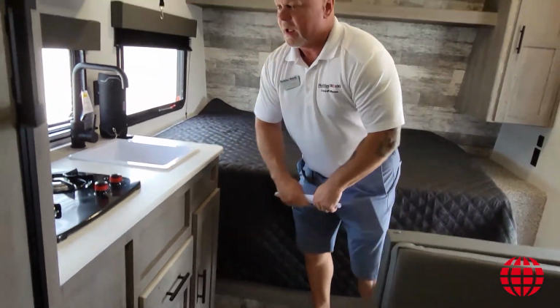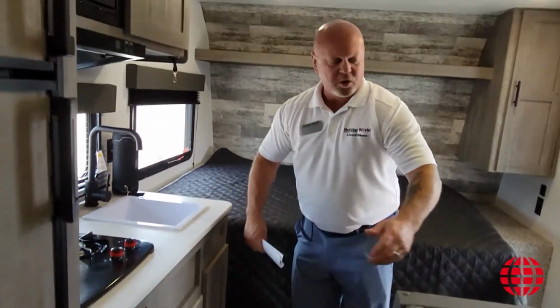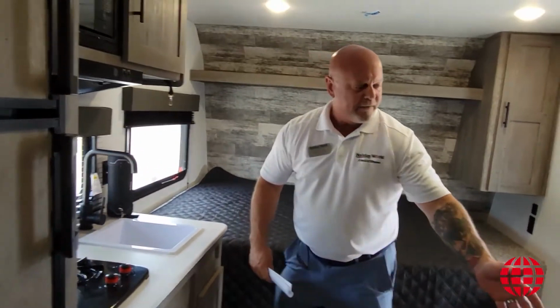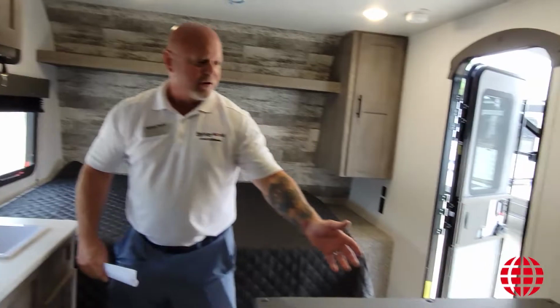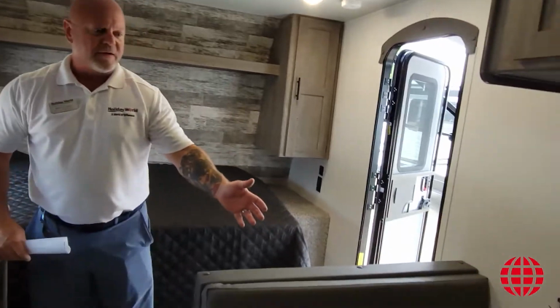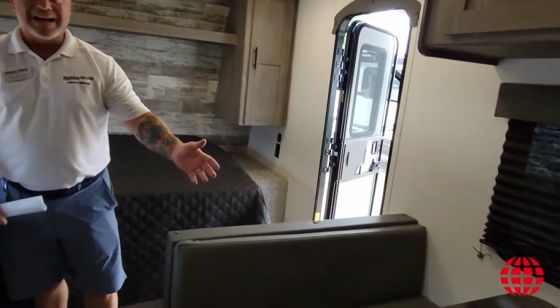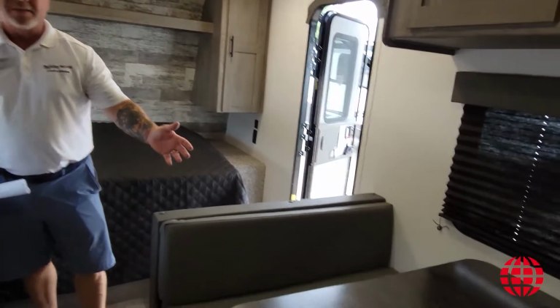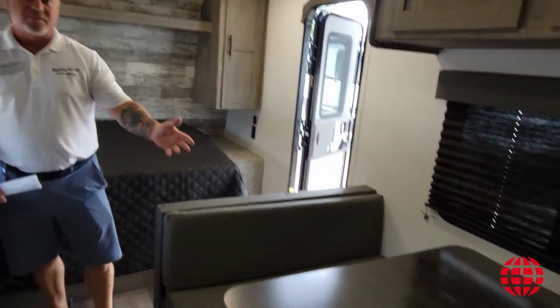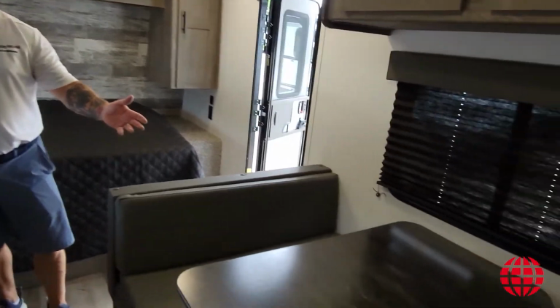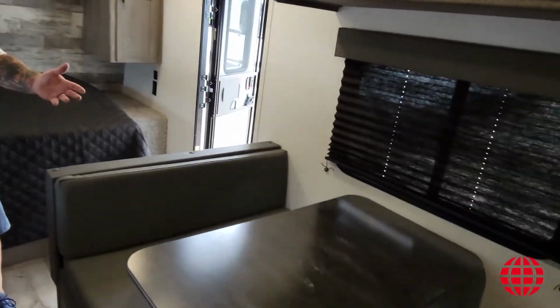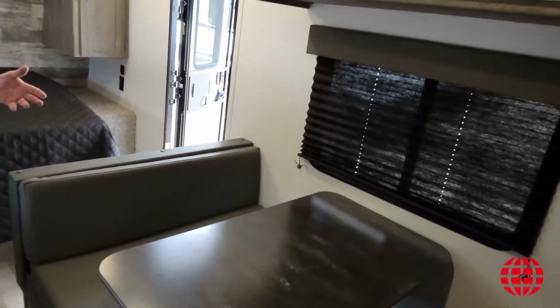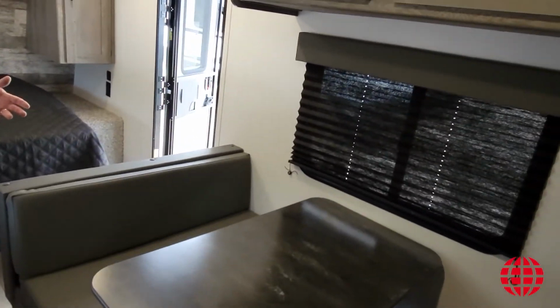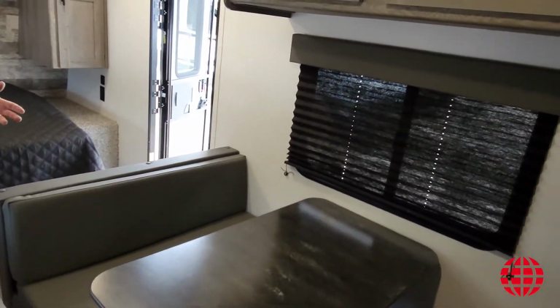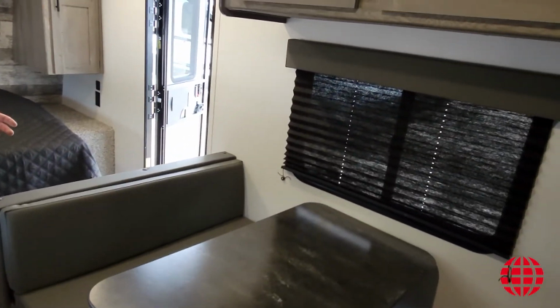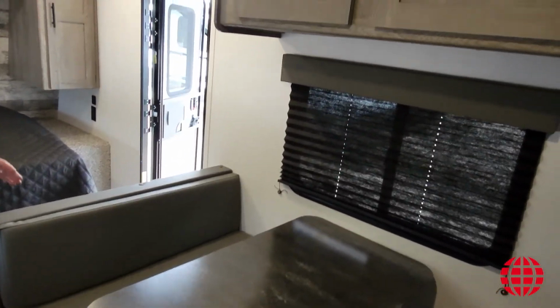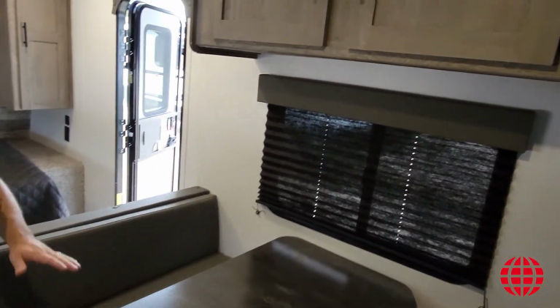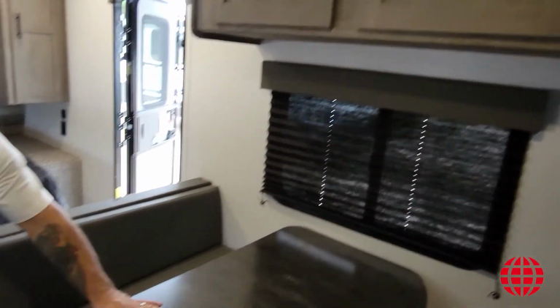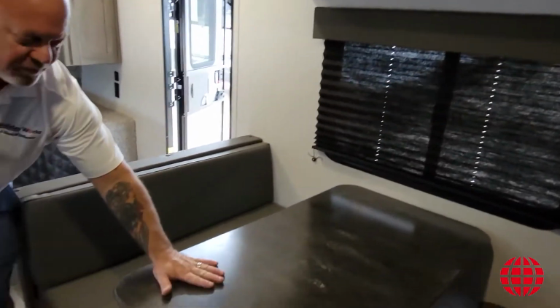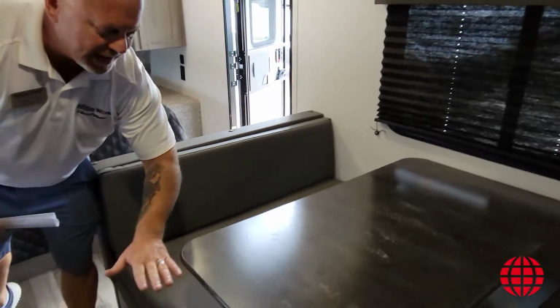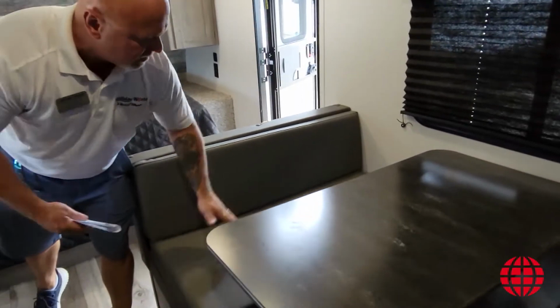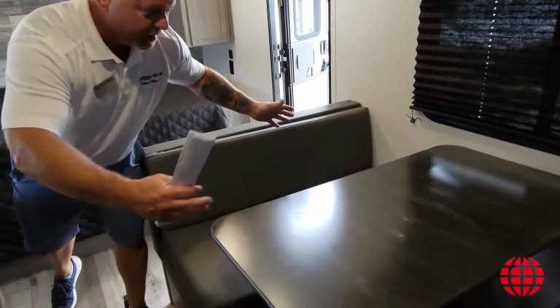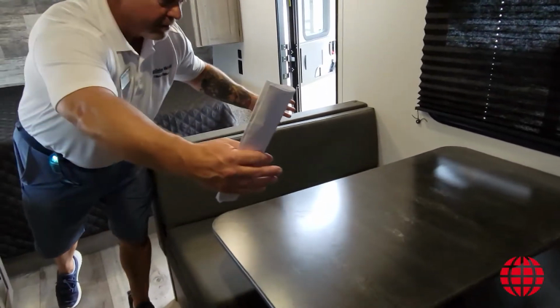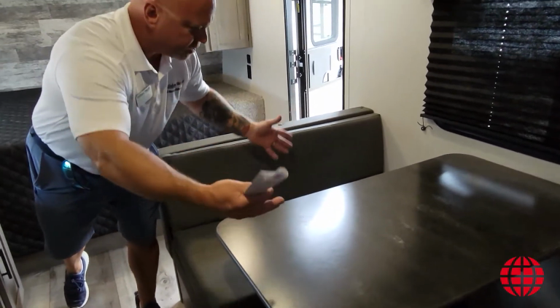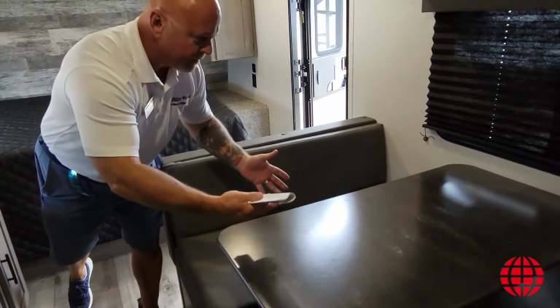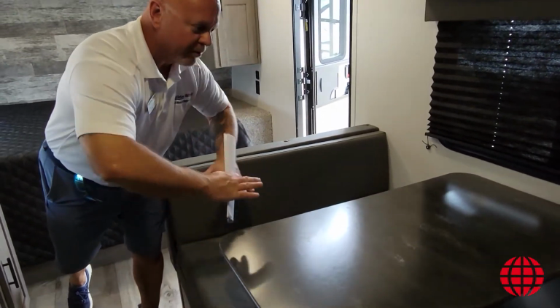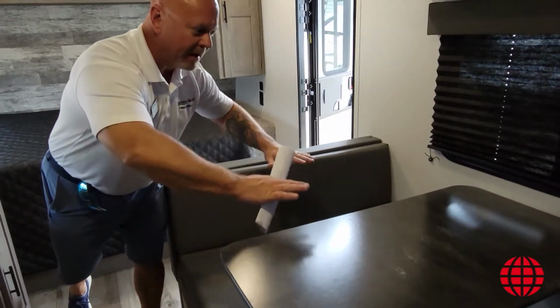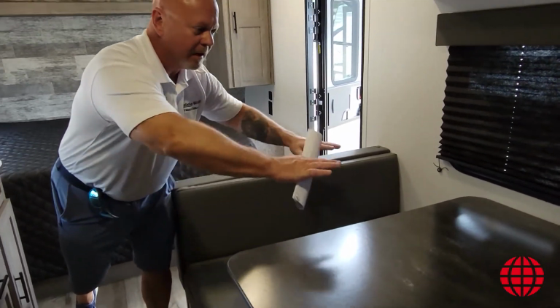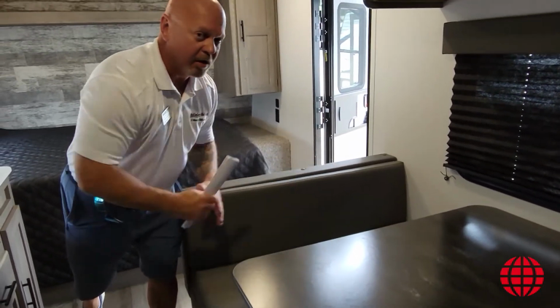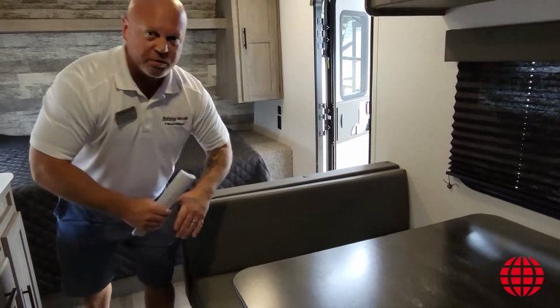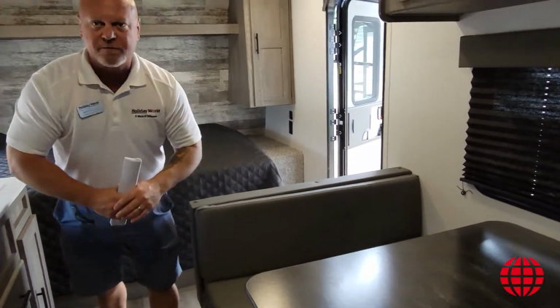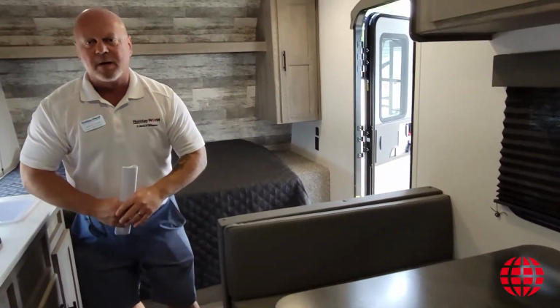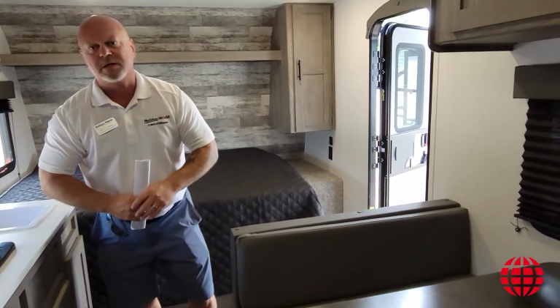To your left, you're going to find a dinette that converts to some extra sleeping space. This table just folds down. The cushions come together to make another opportunity for somebody to sleep.